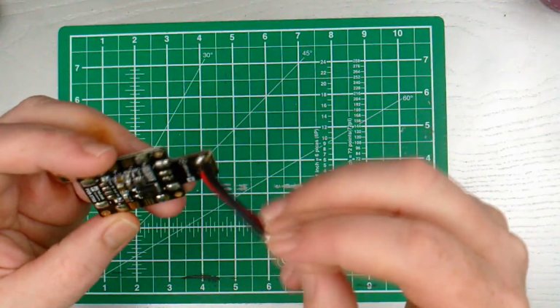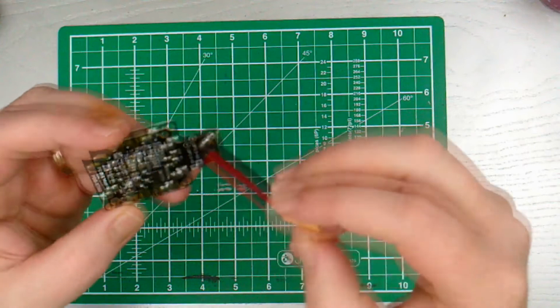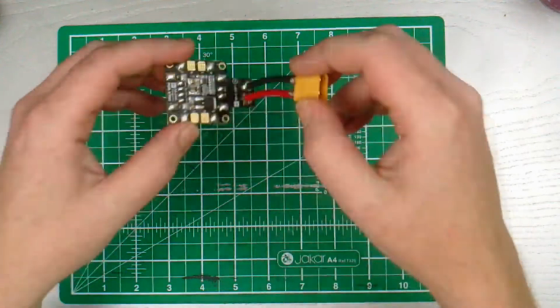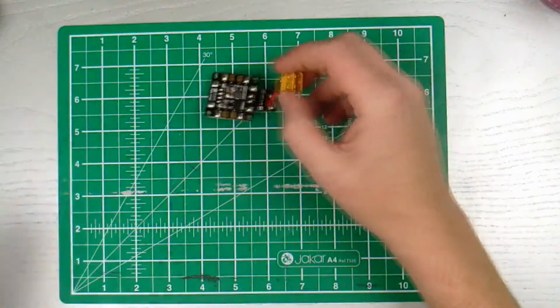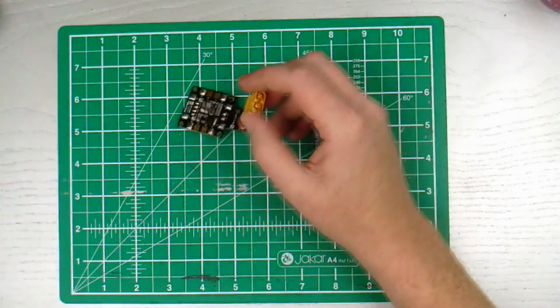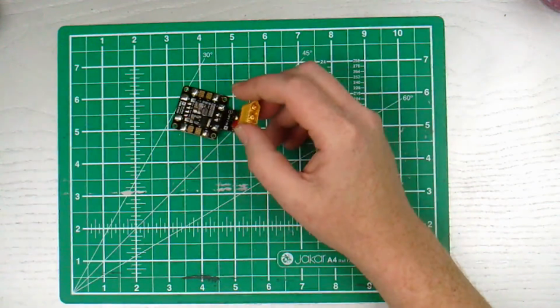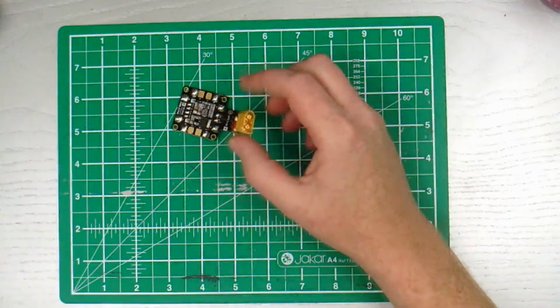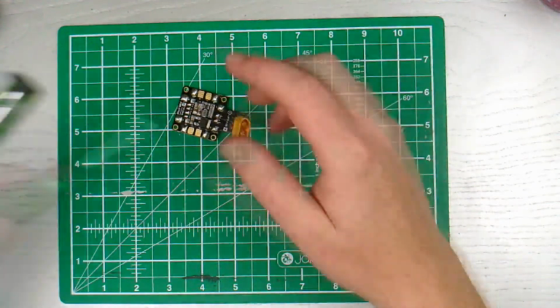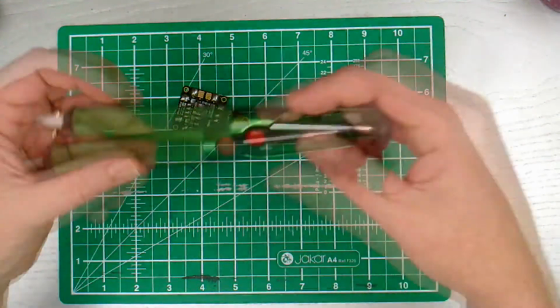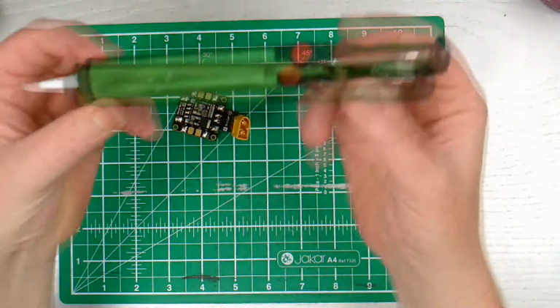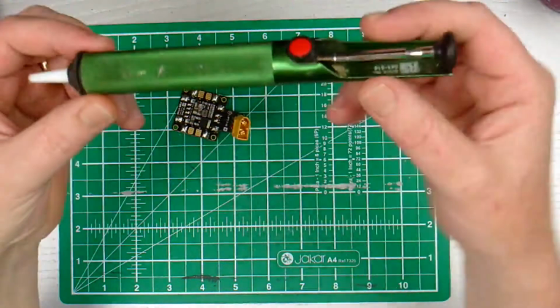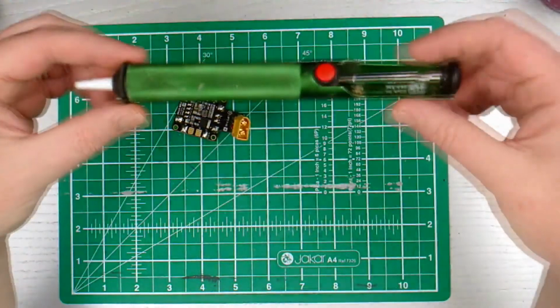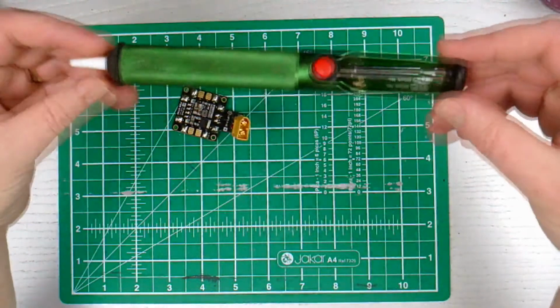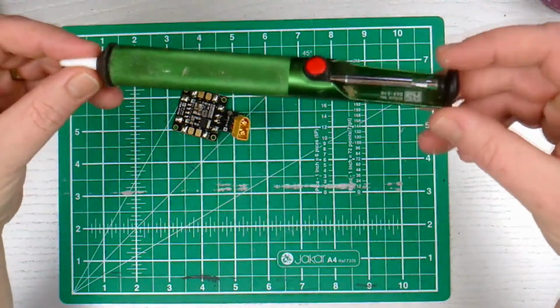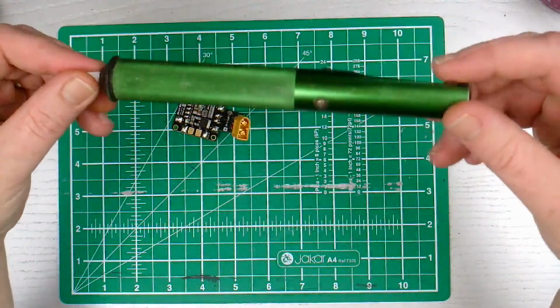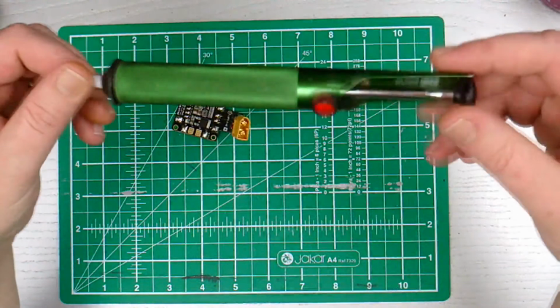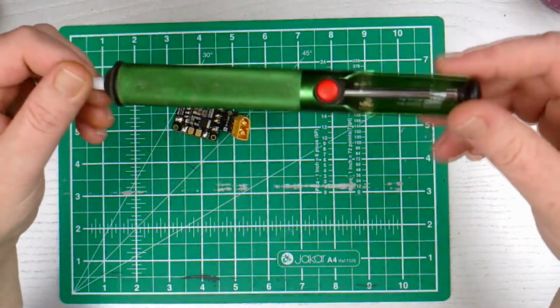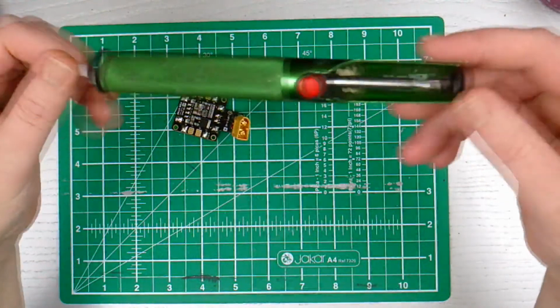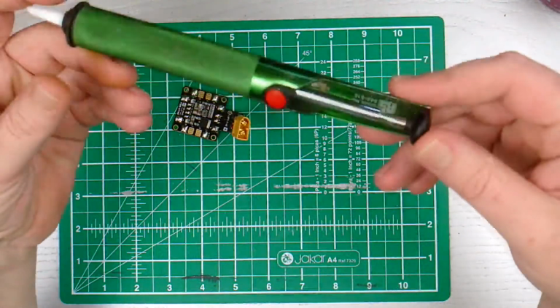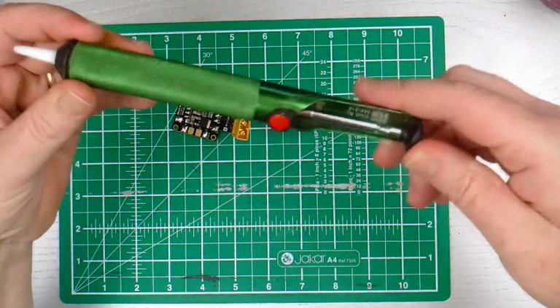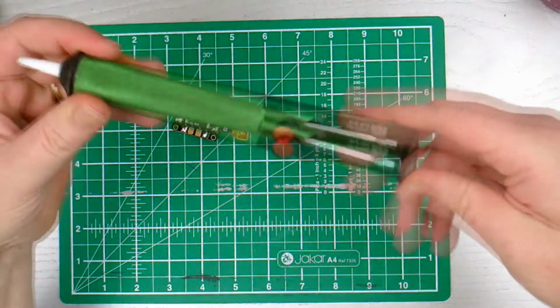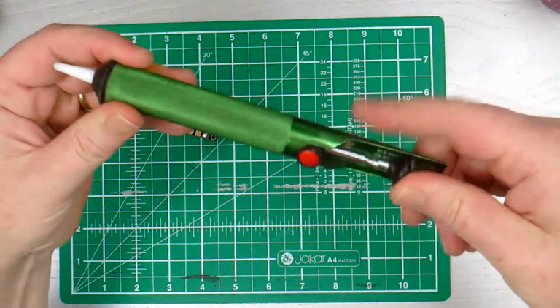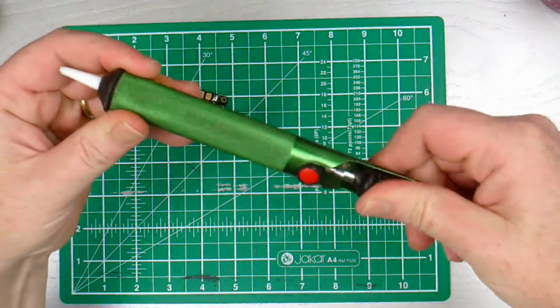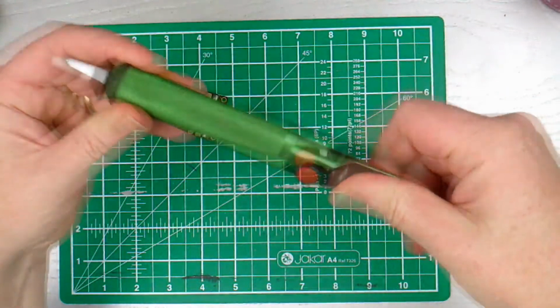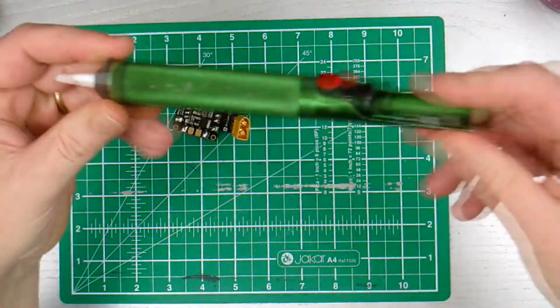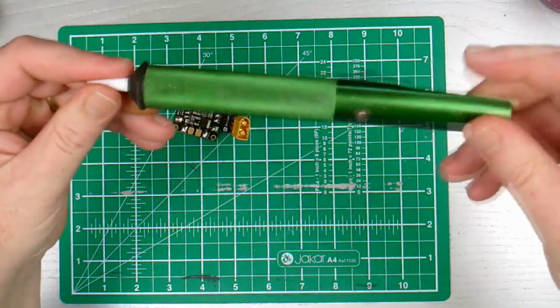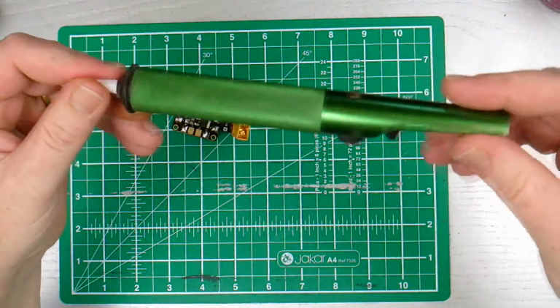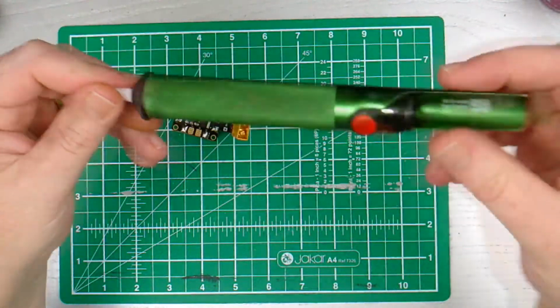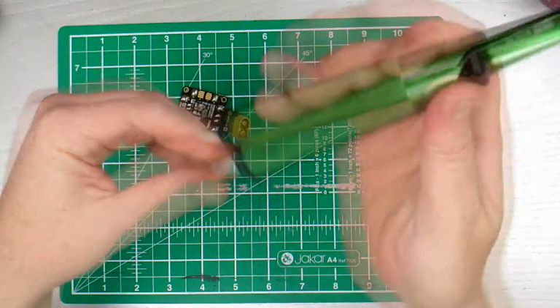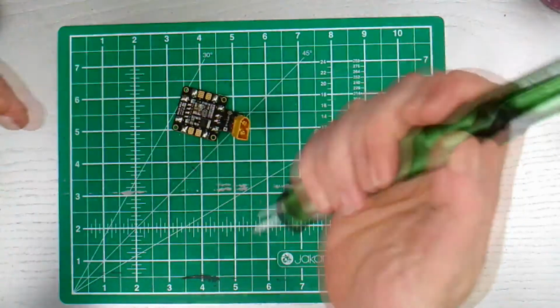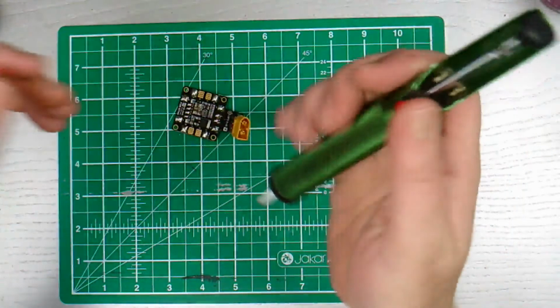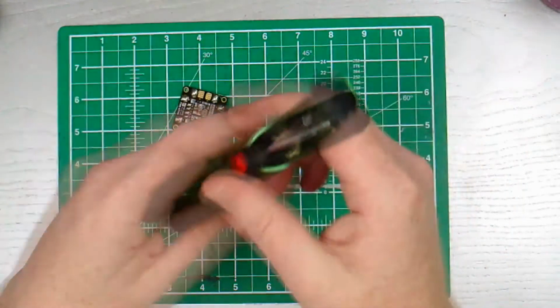All I can say is thank god I had one of these — a solder sucker — because without this I would never have been able to separate them.